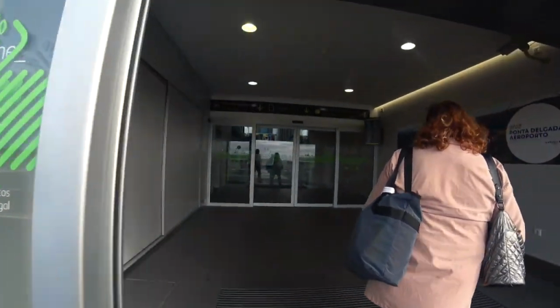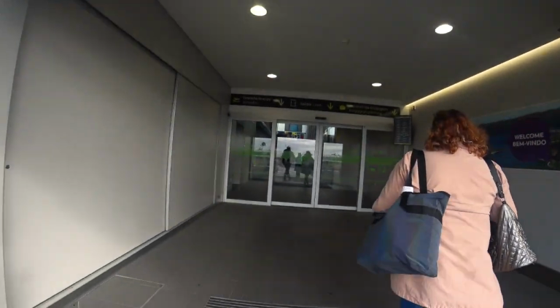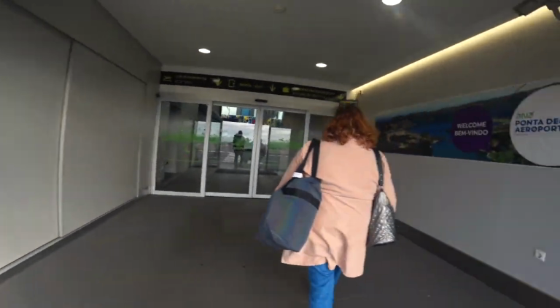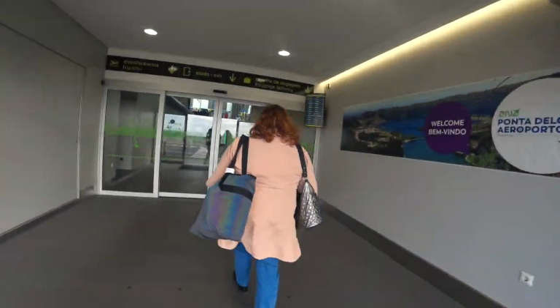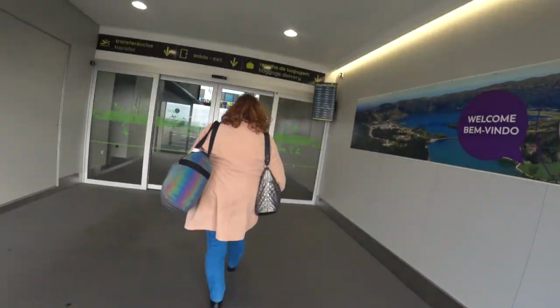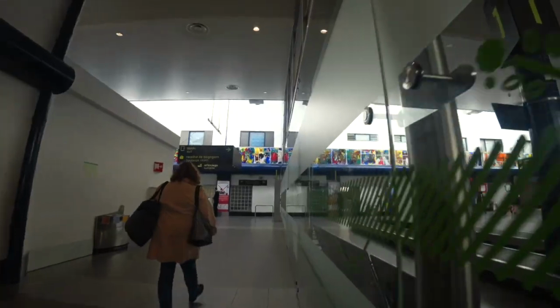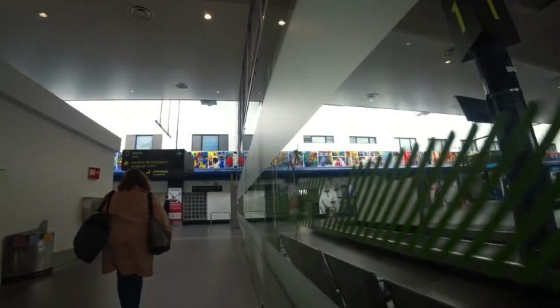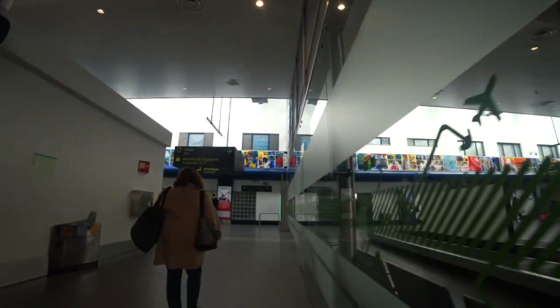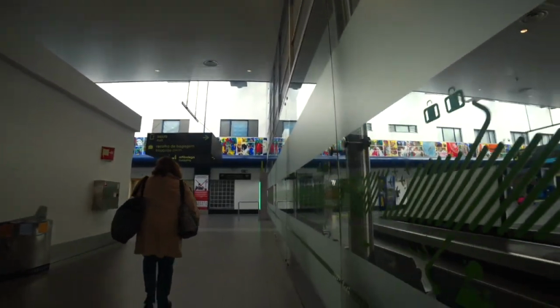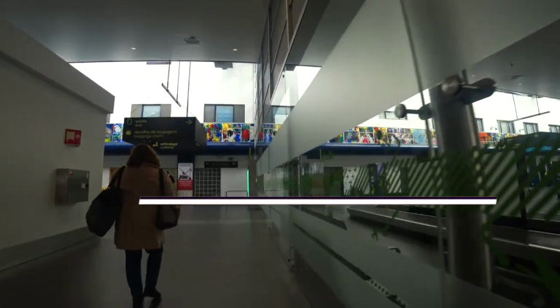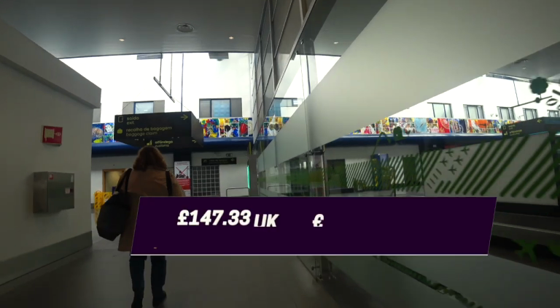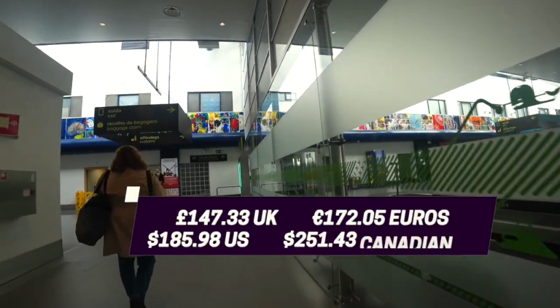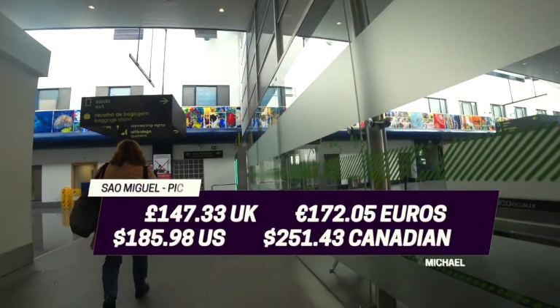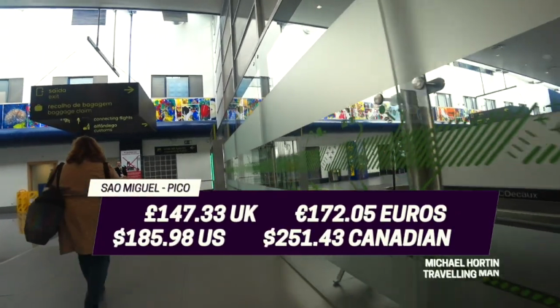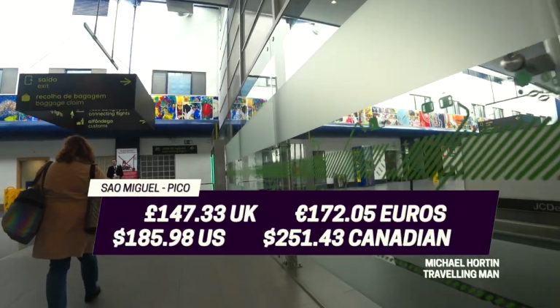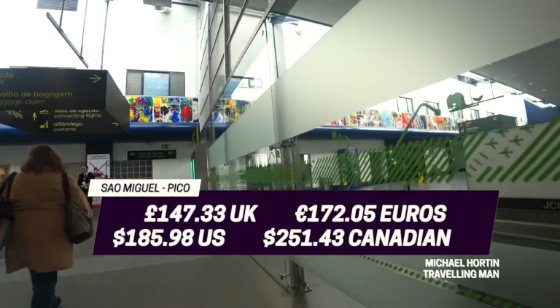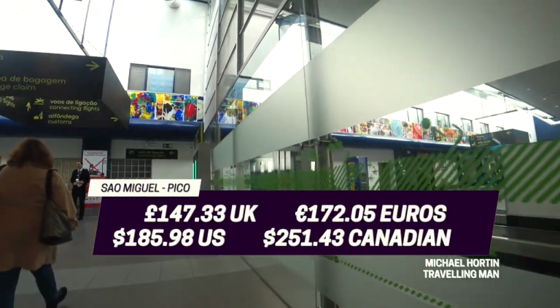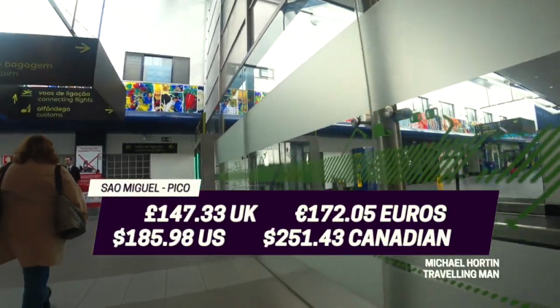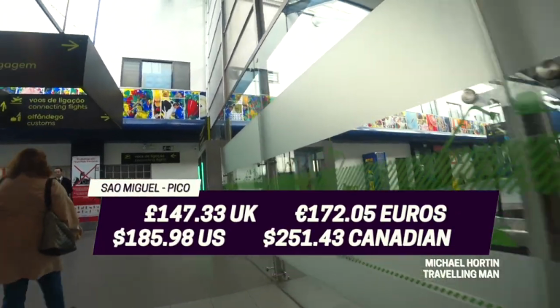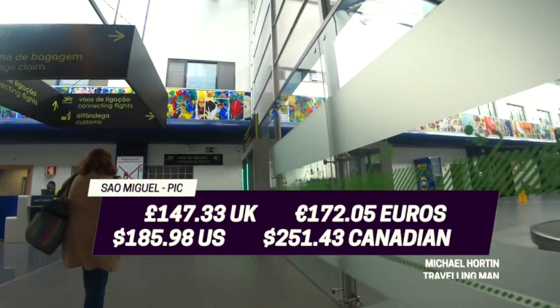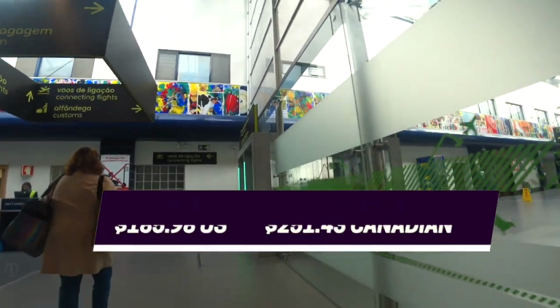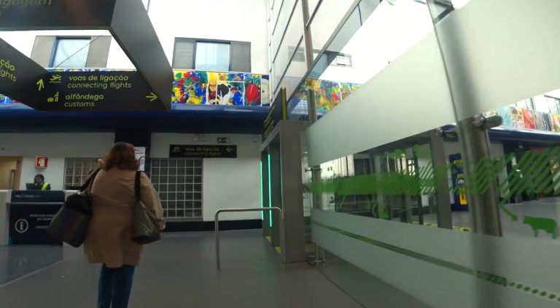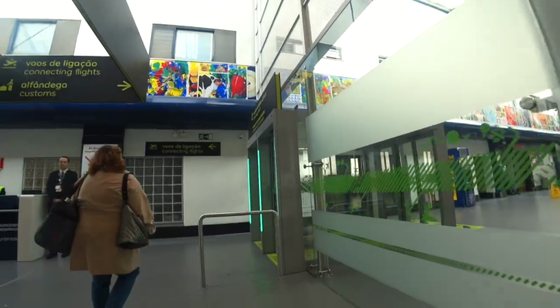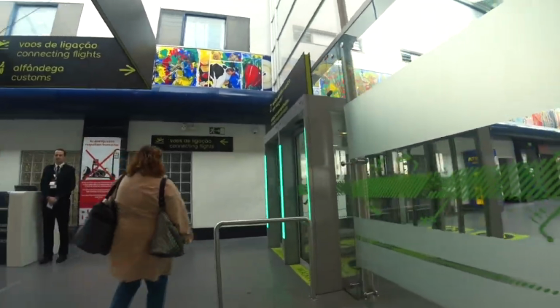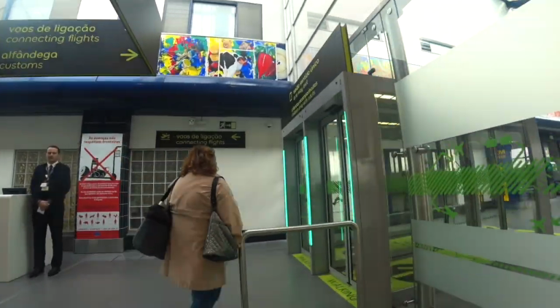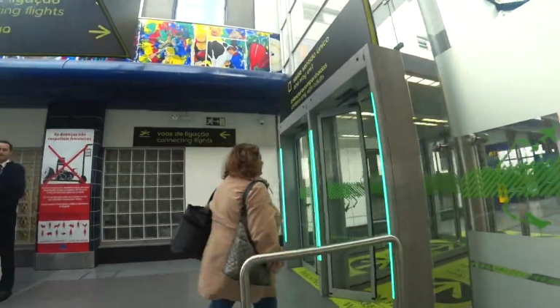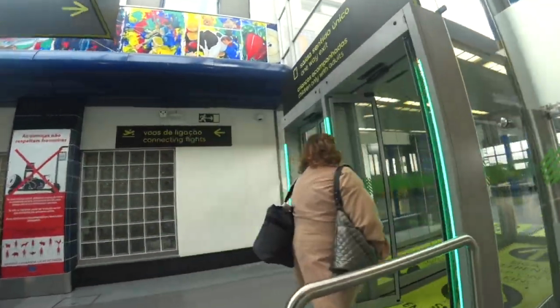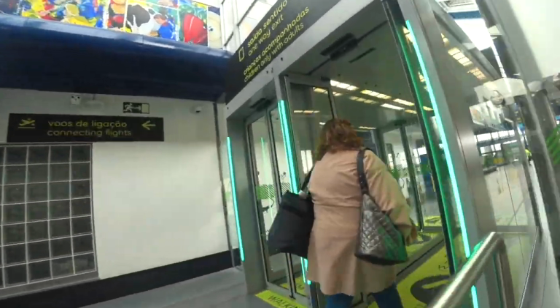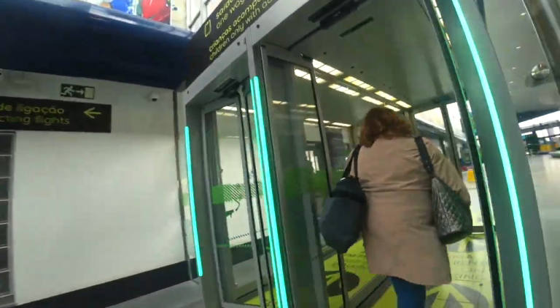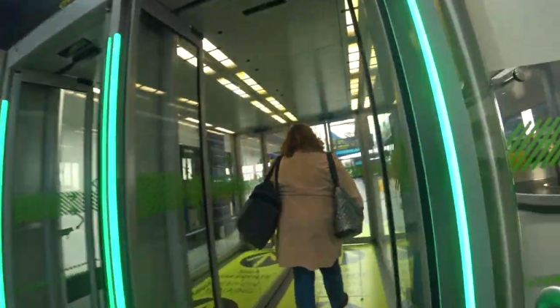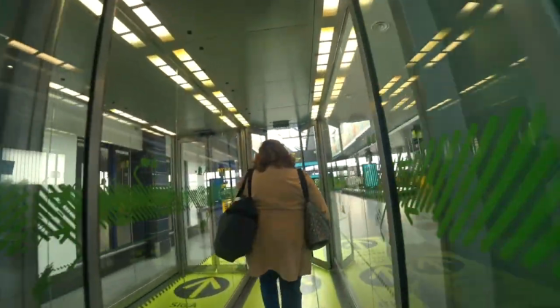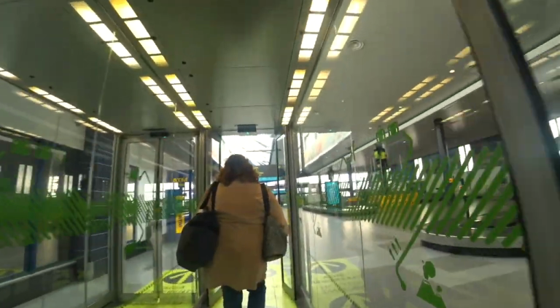So how much did this flight cost me? The details are on the screen now. As I'd seen my bag go onto the aircraft, it was no surprise that it was waiting for me in São Miguel.